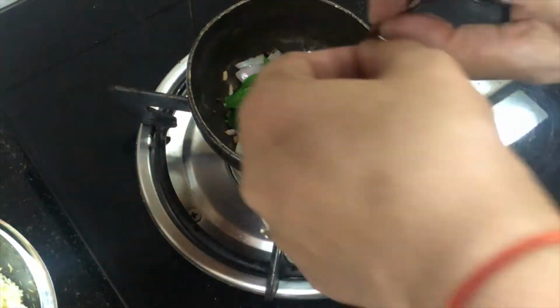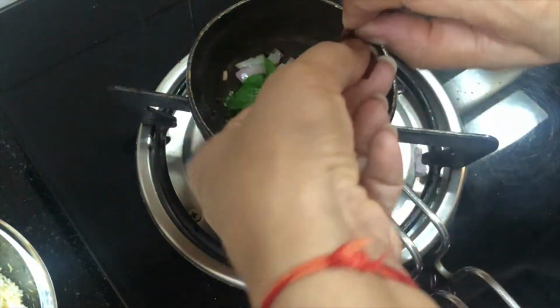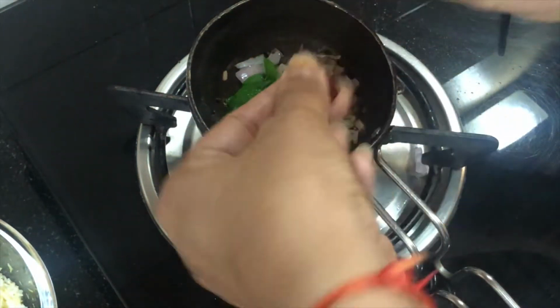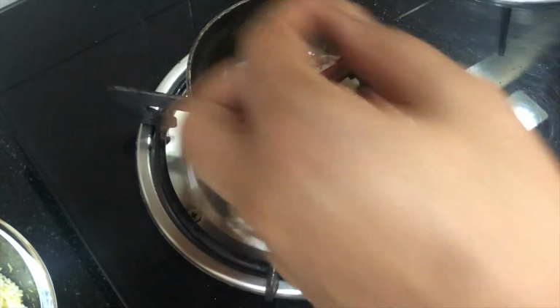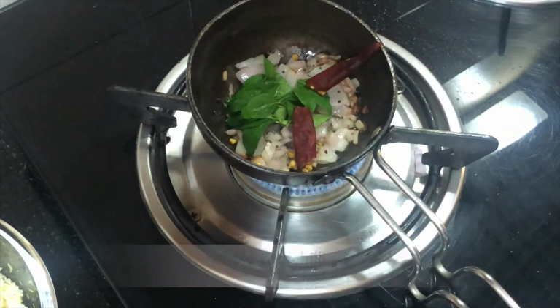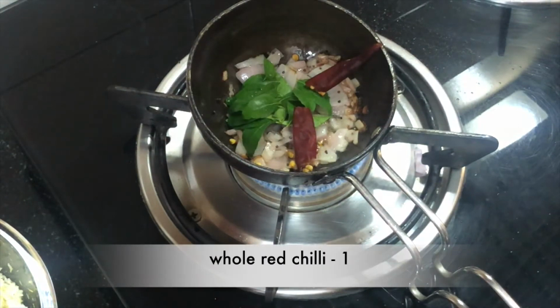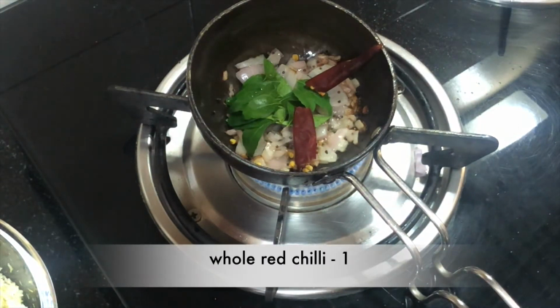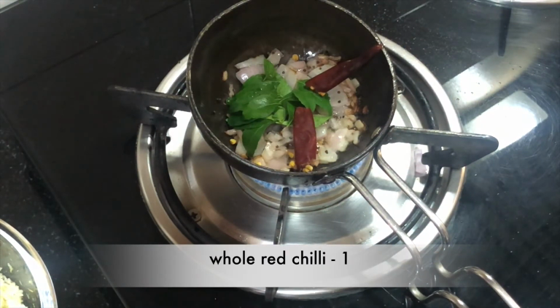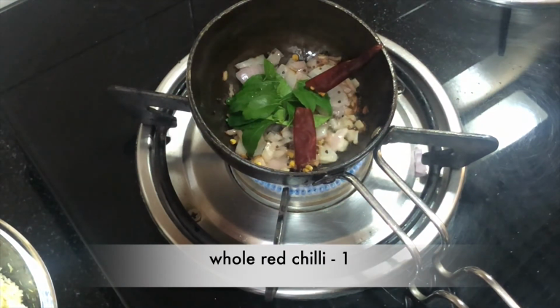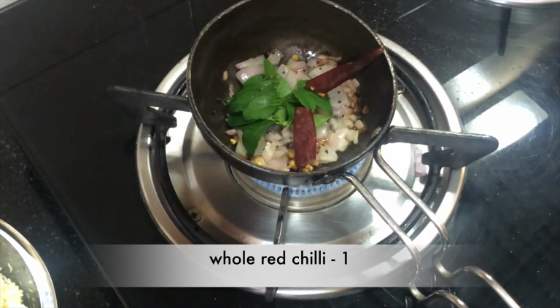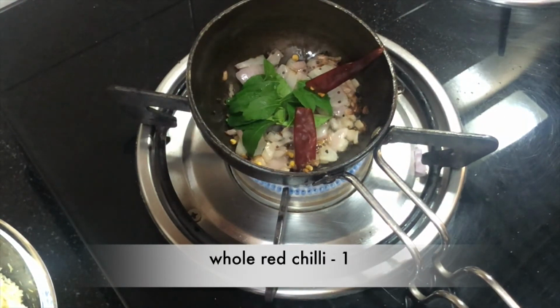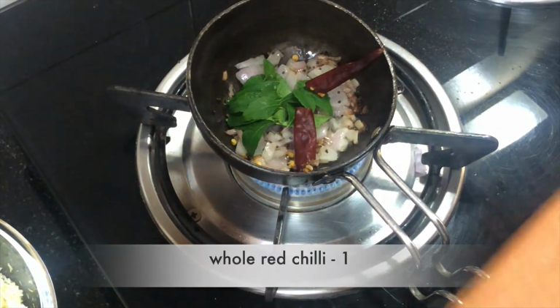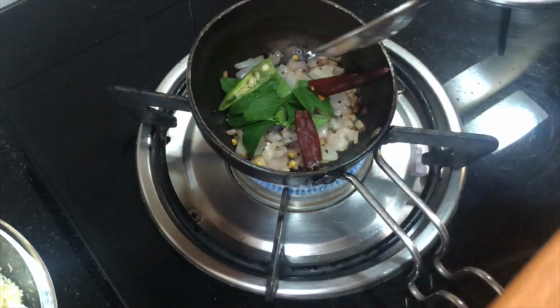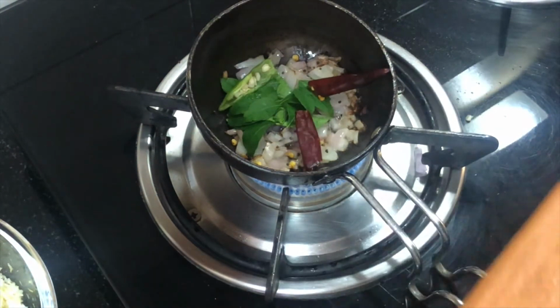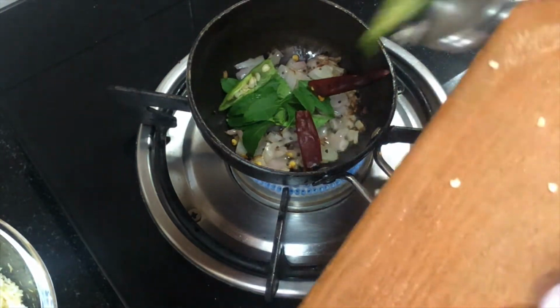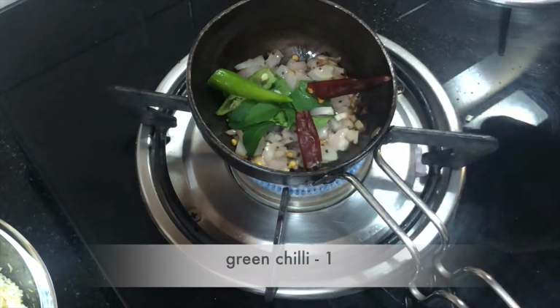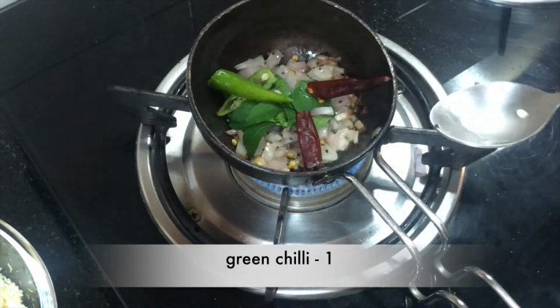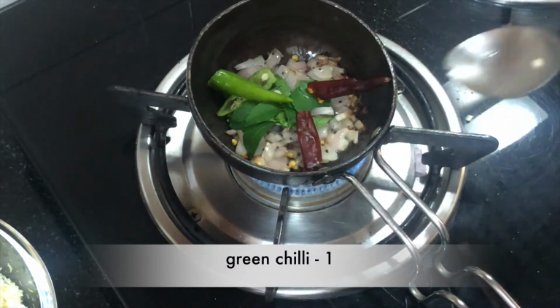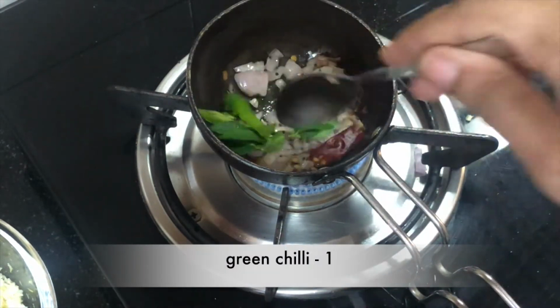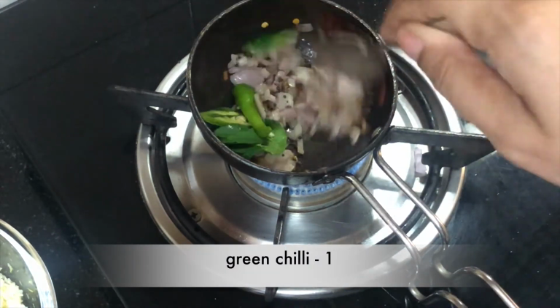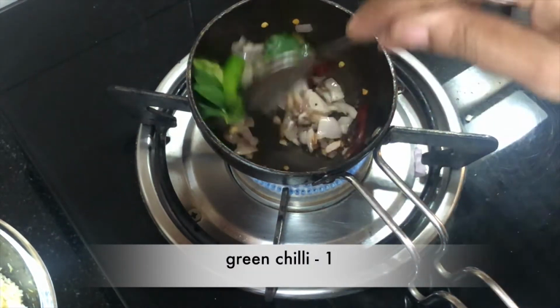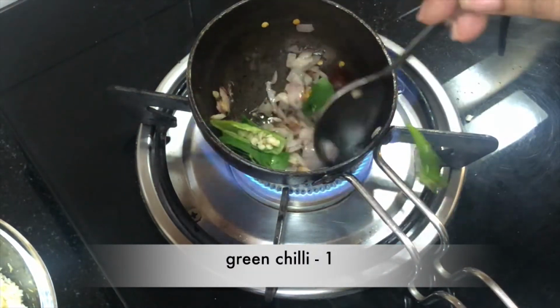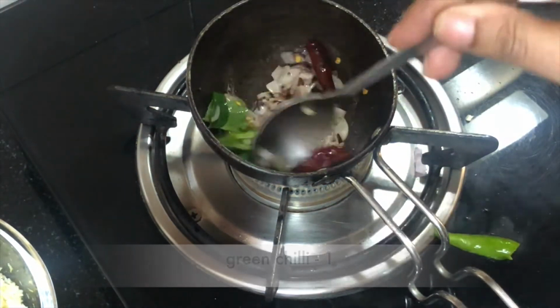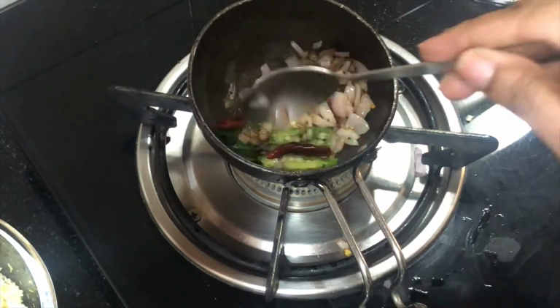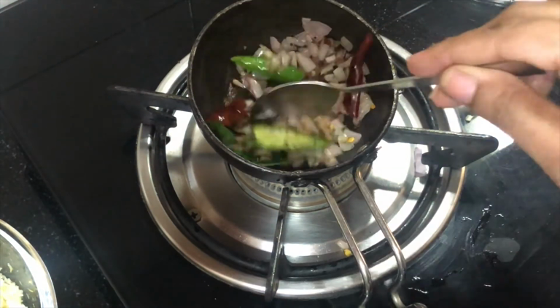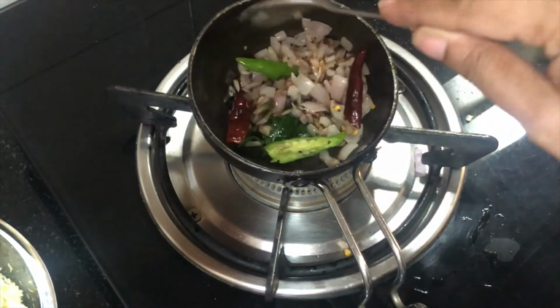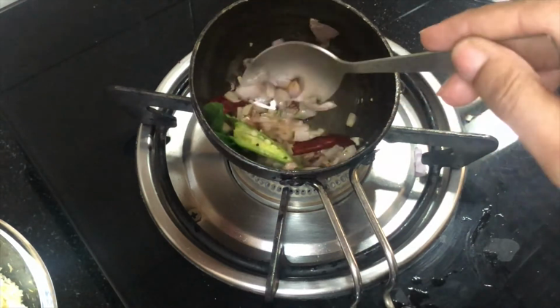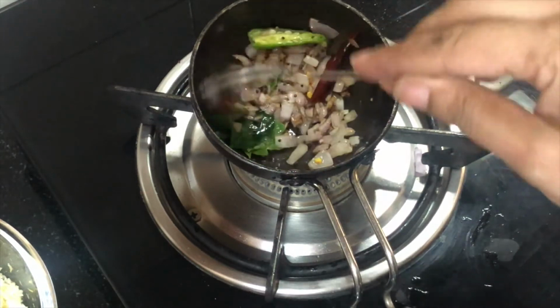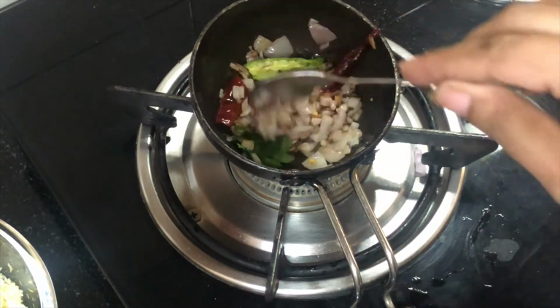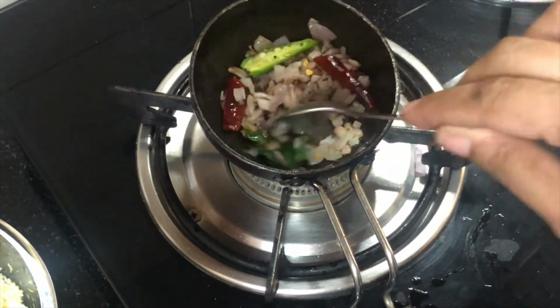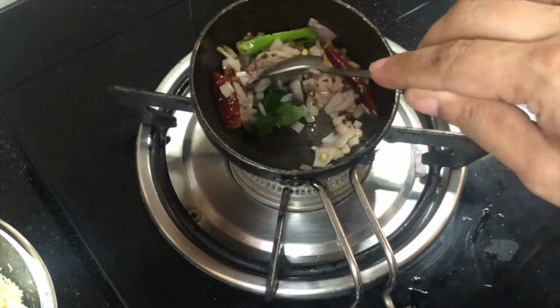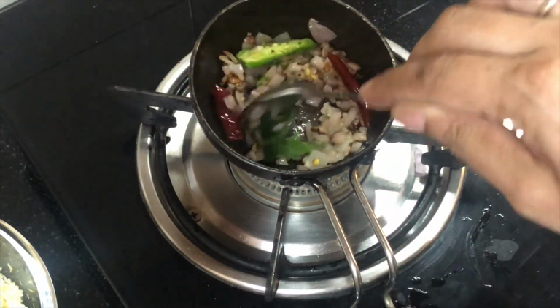We will add green chilies — I use both green chilies. But if you need less heat, you can skip them. We have cooked it for about 1 minute.